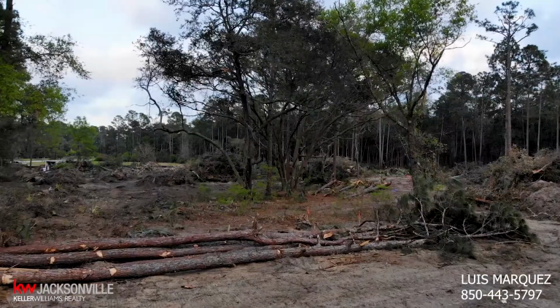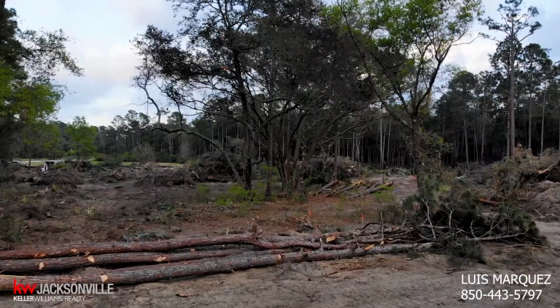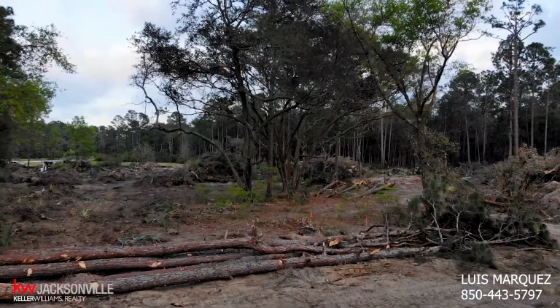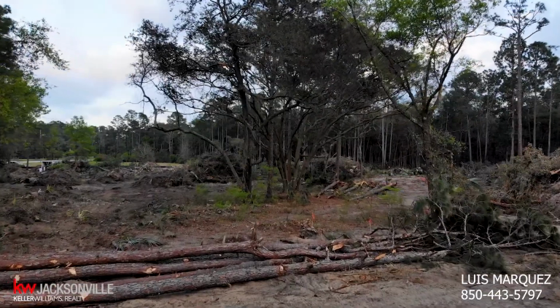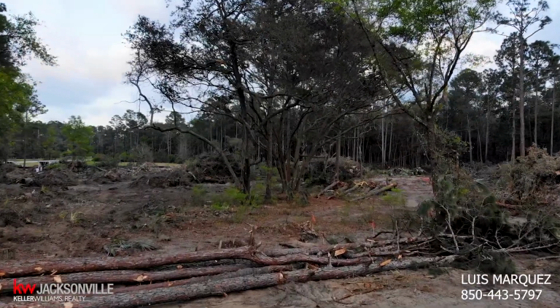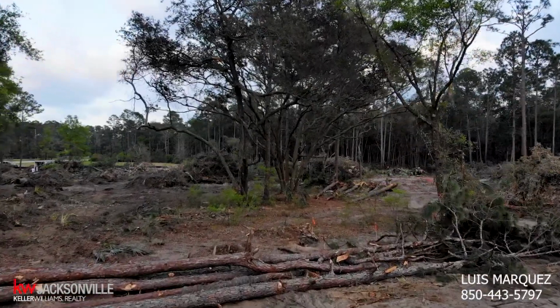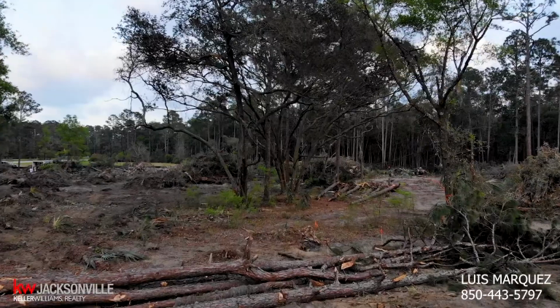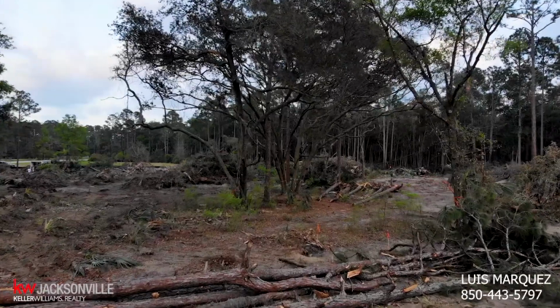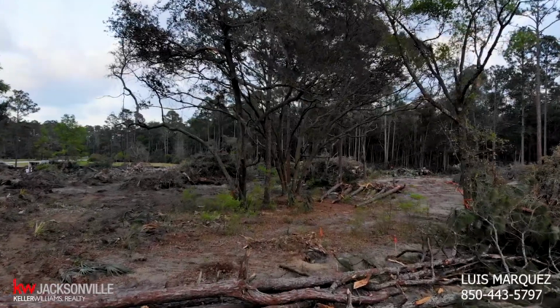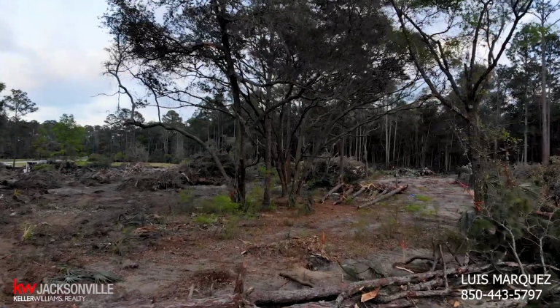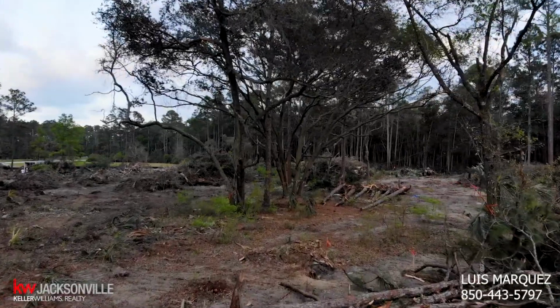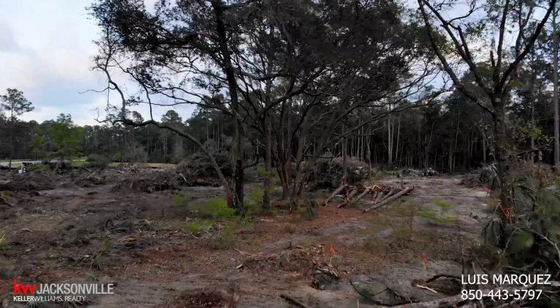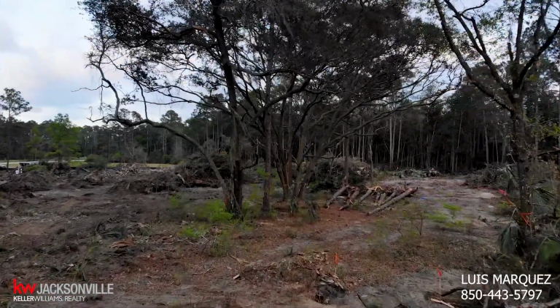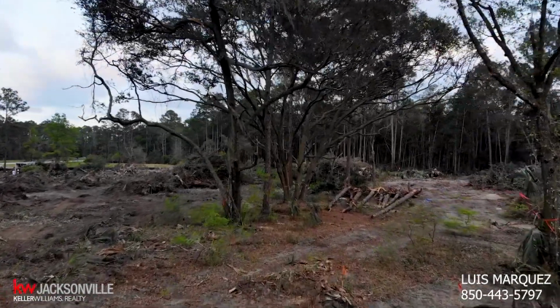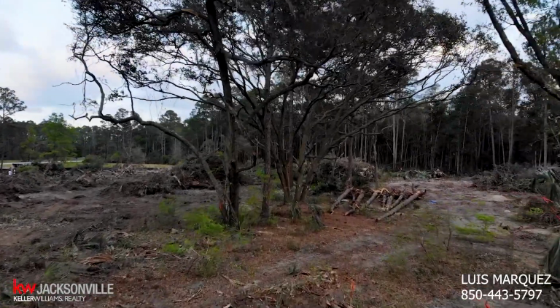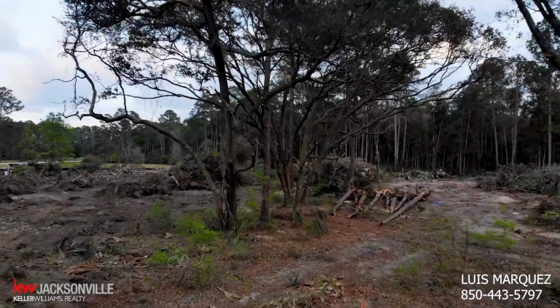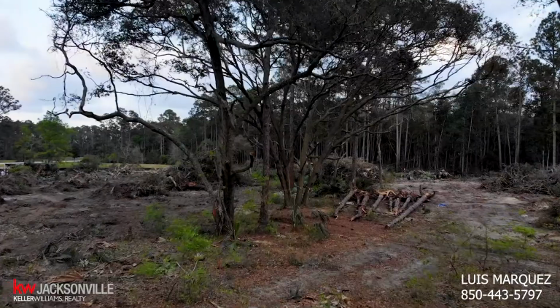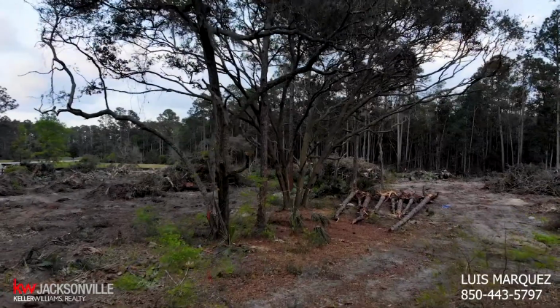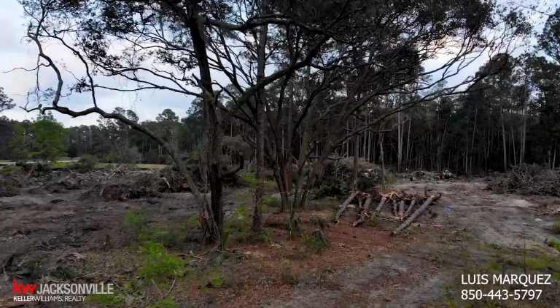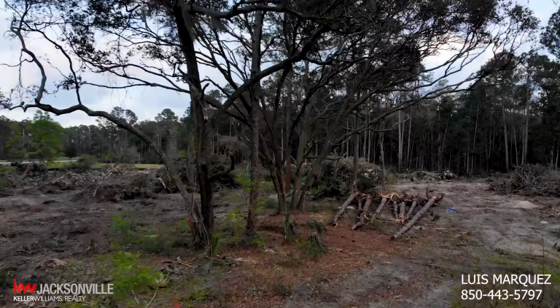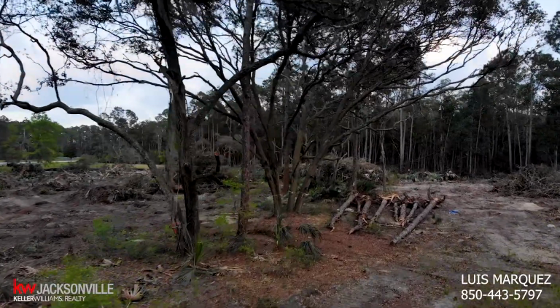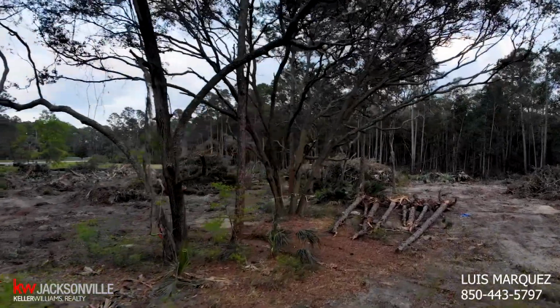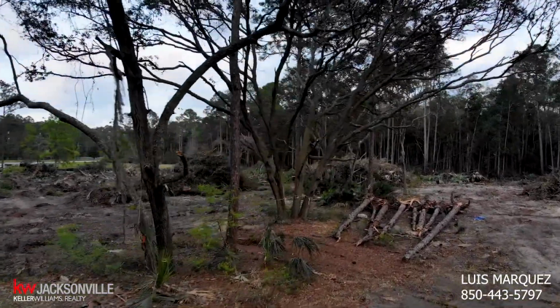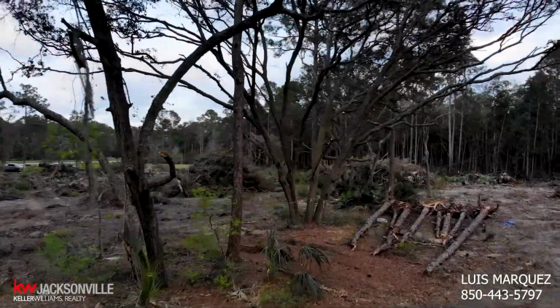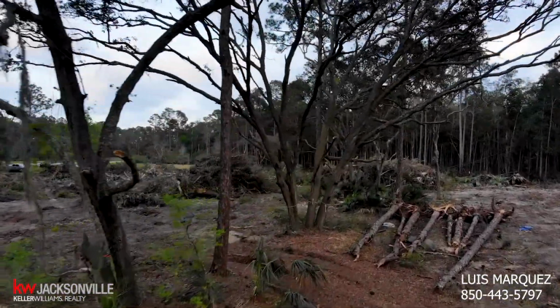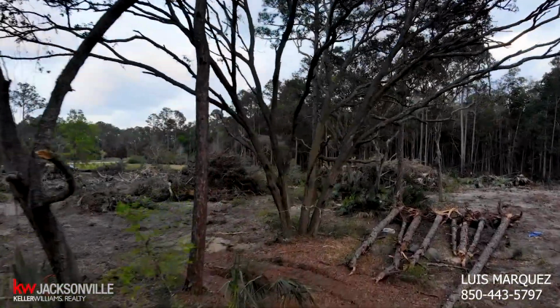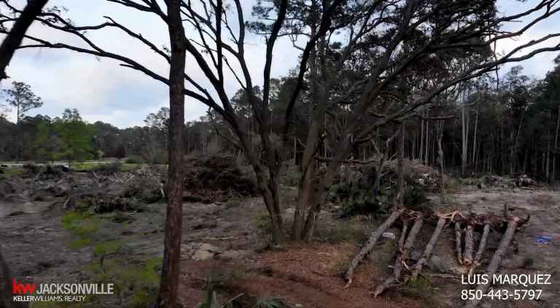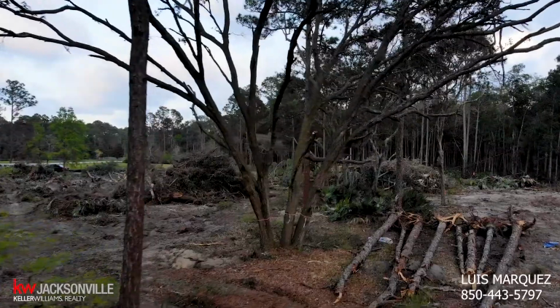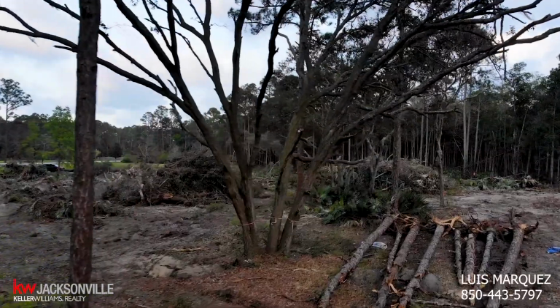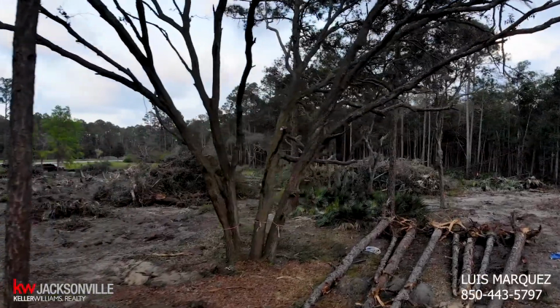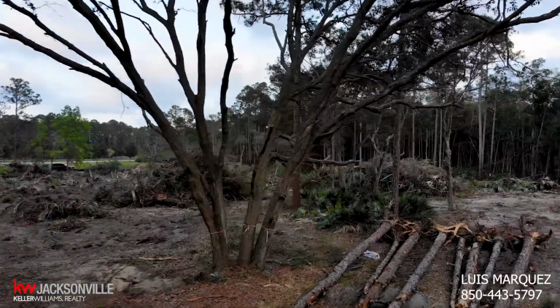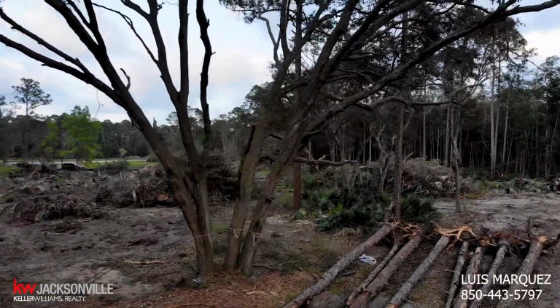That's pretty much it. I just wanted to give you guys a sneak peek at this land clearing and how large this community looks like it's going to be. And of course I'll keep you updated on any new information I hear about this neighborhood. Thanks for watching.